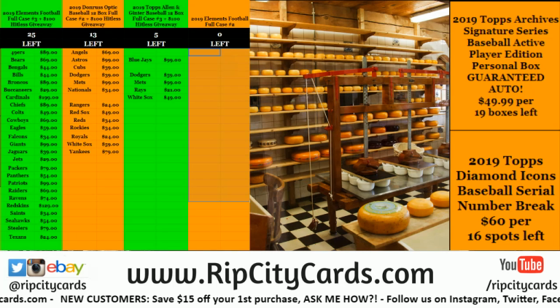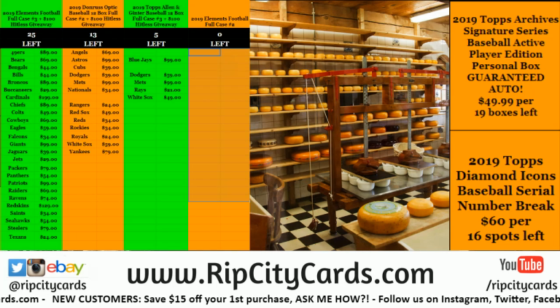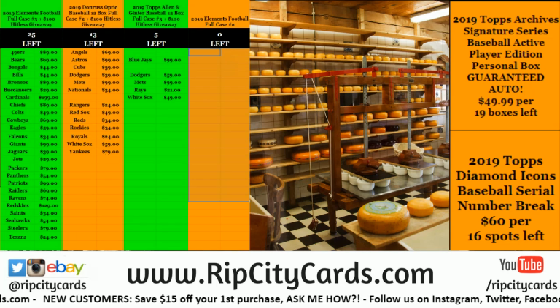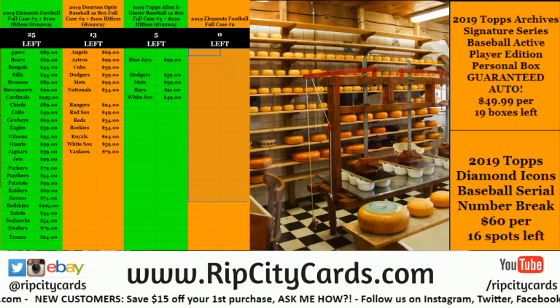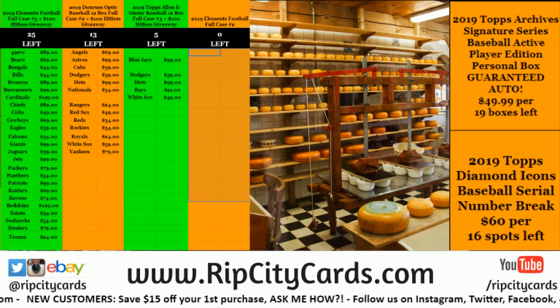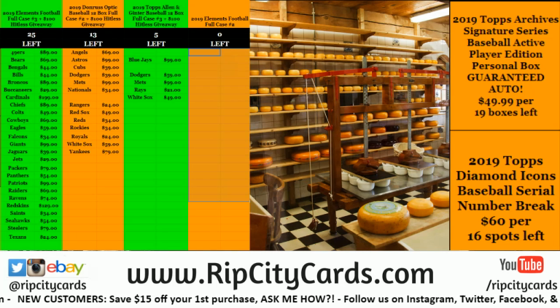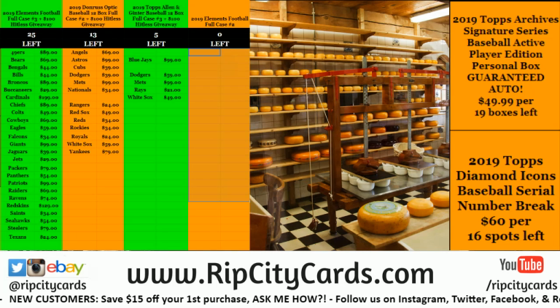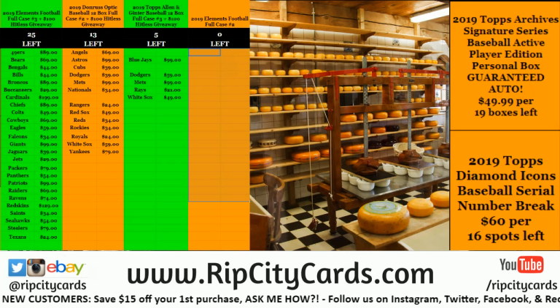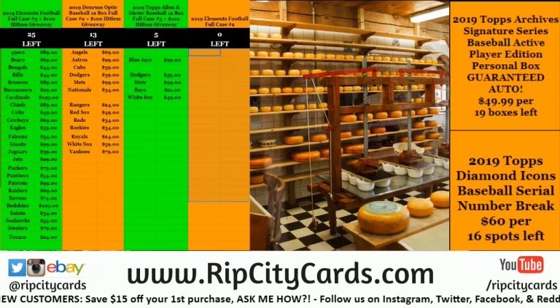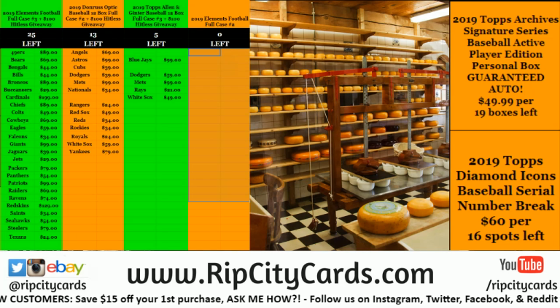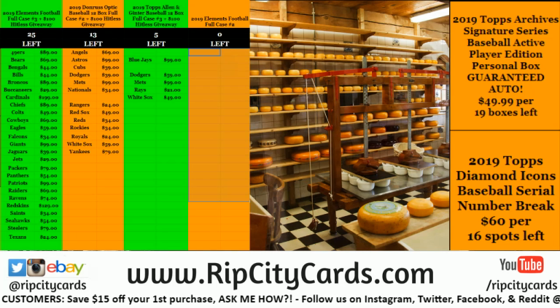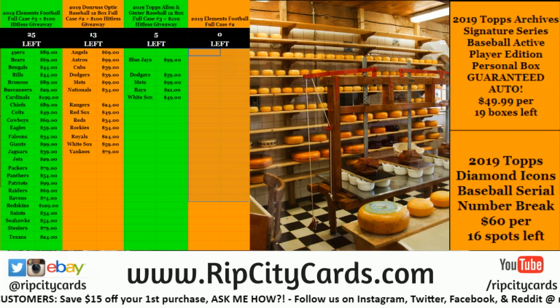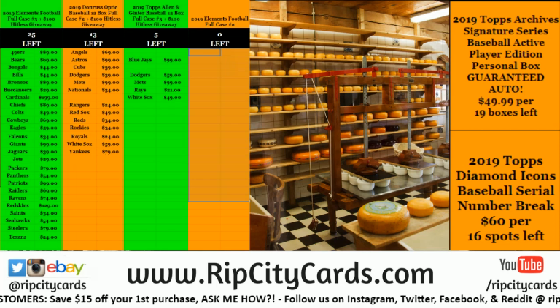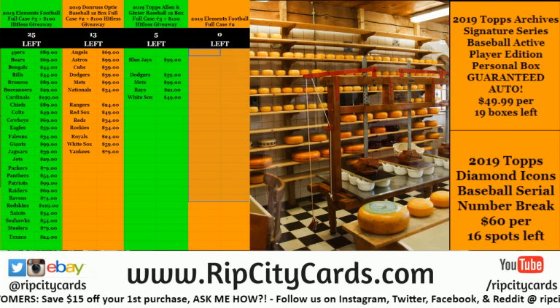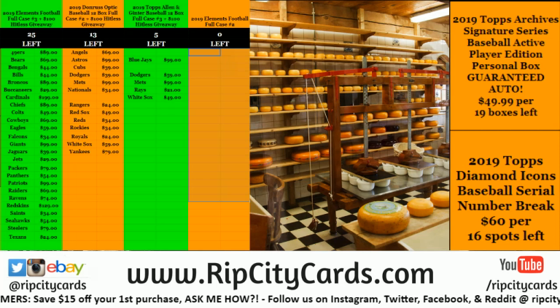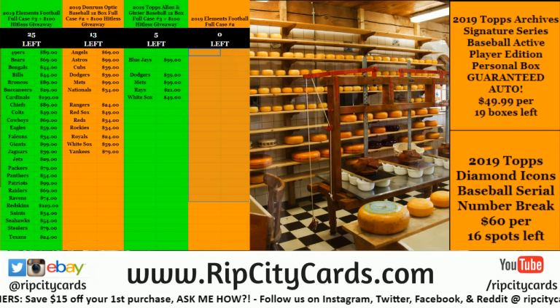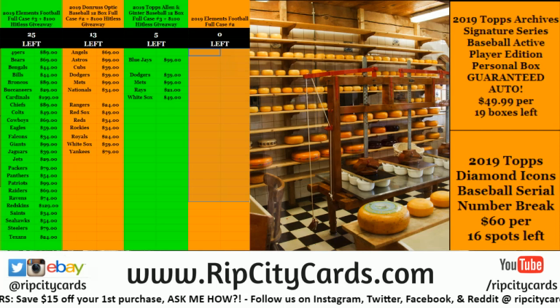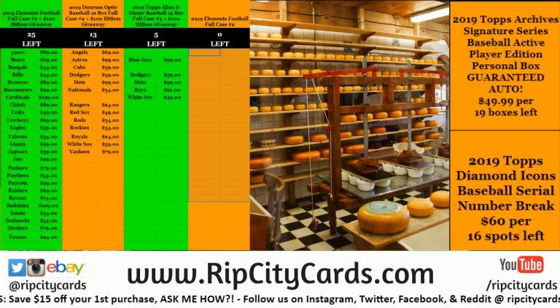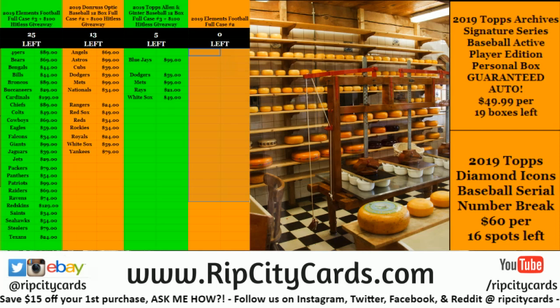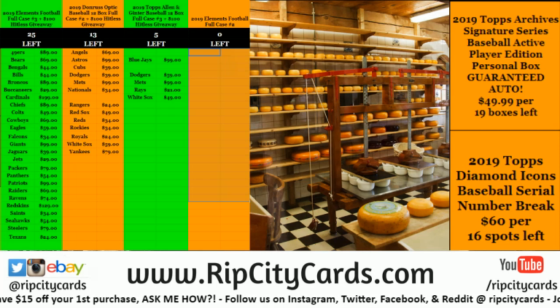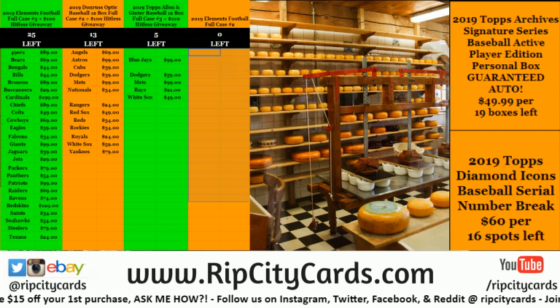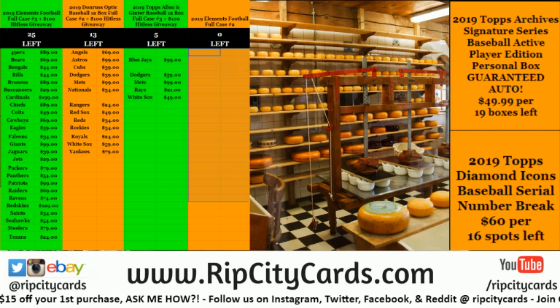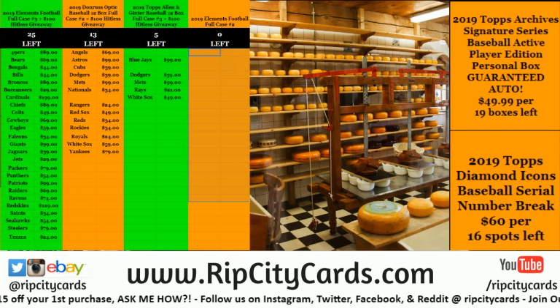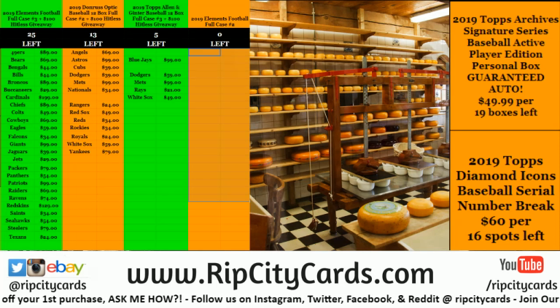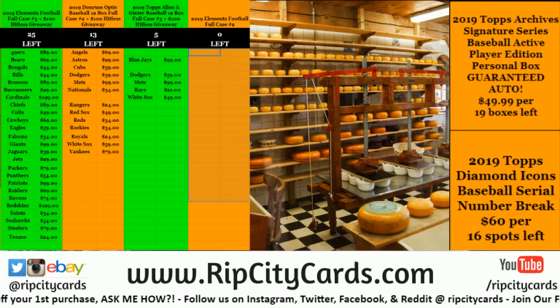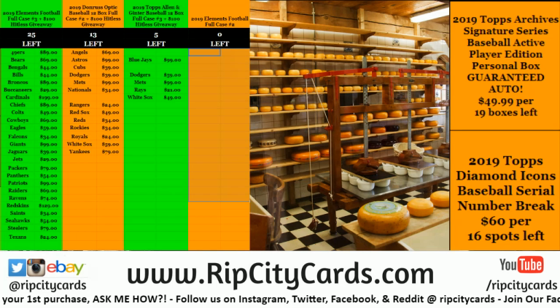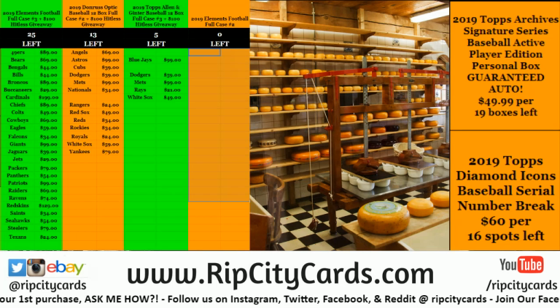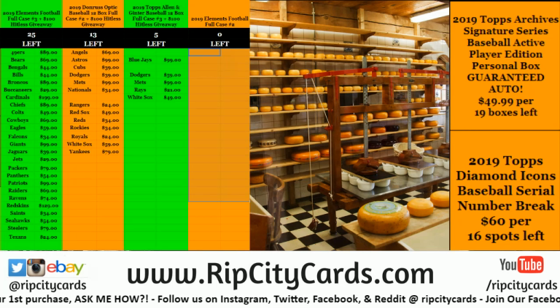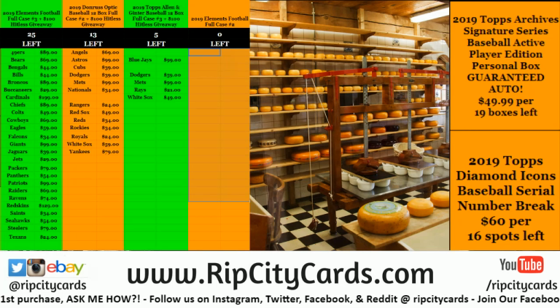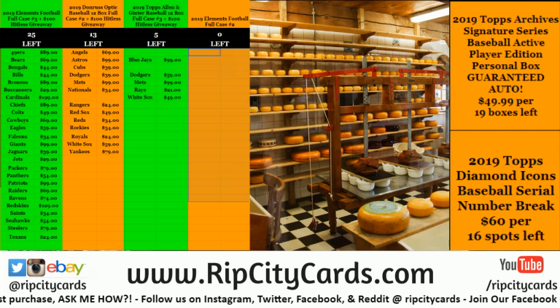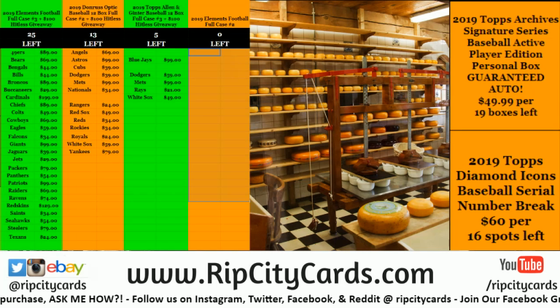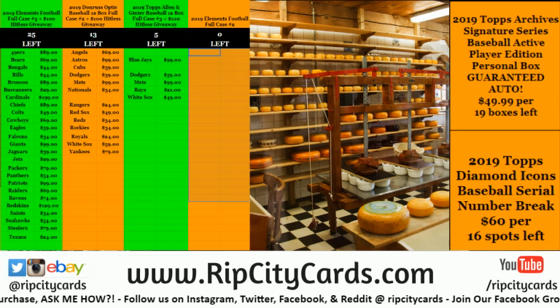Hey everybody, Carbohasics will you welcome. We're going to be doing the Donruss Optic Baseball 2019 4-box number 4 for eBay right now.